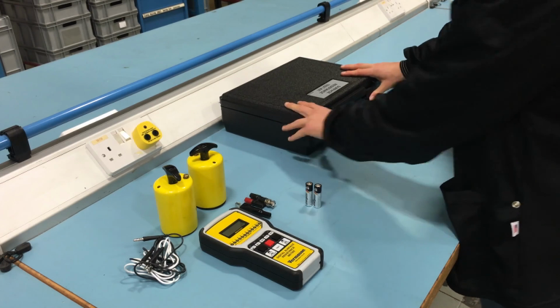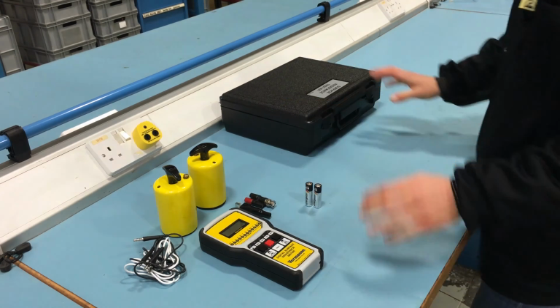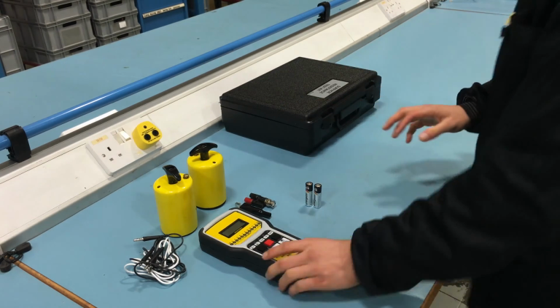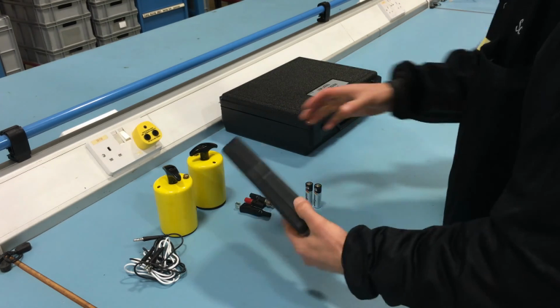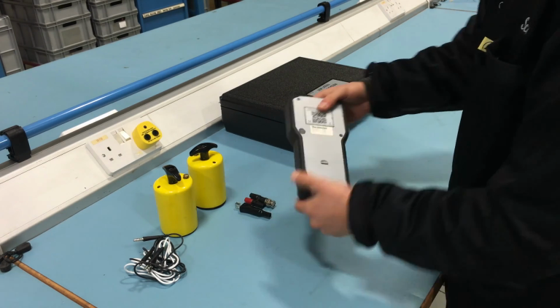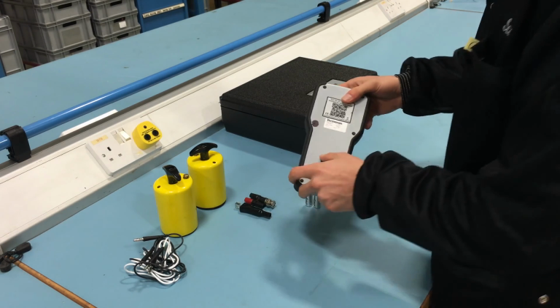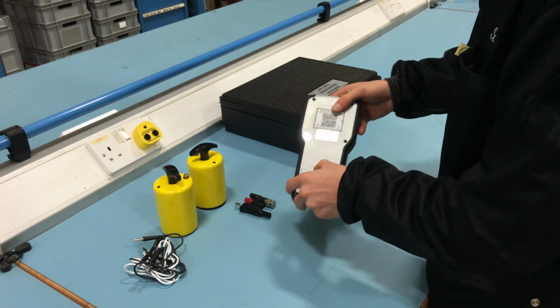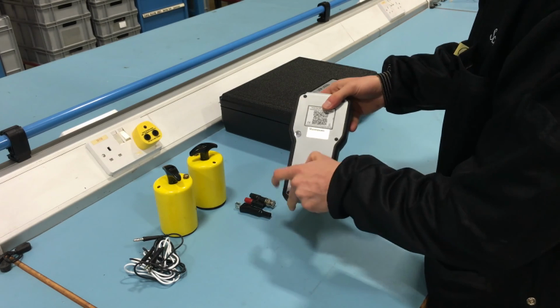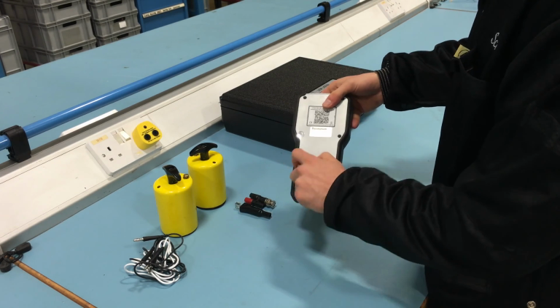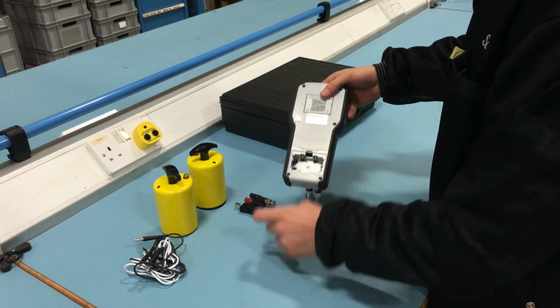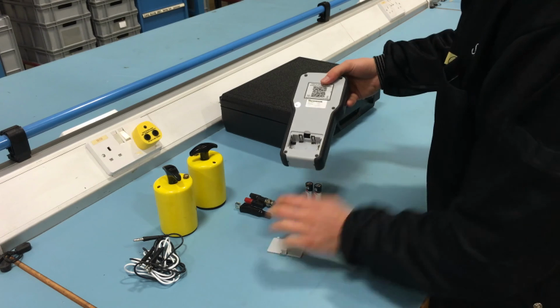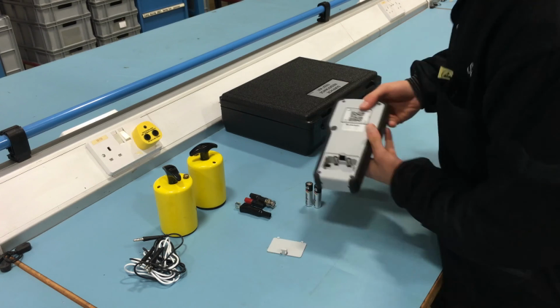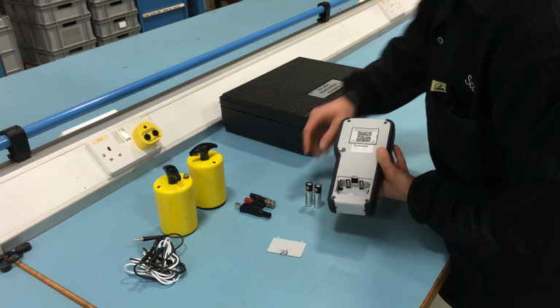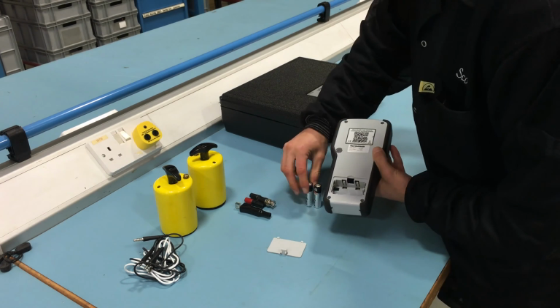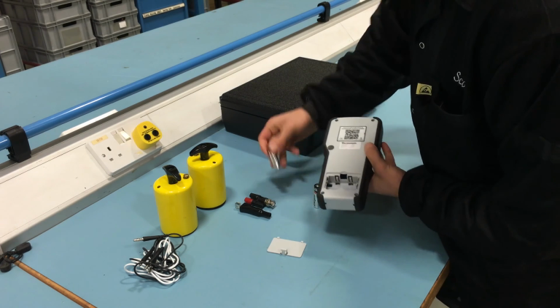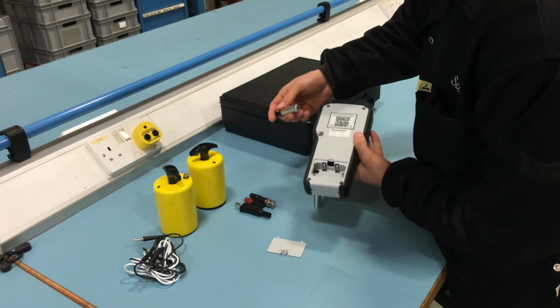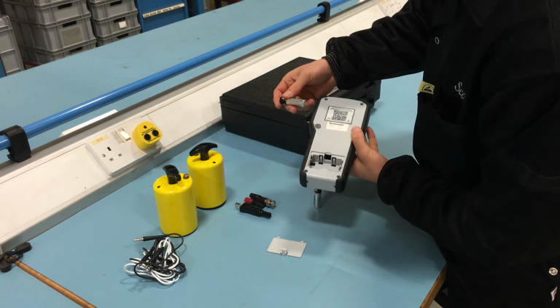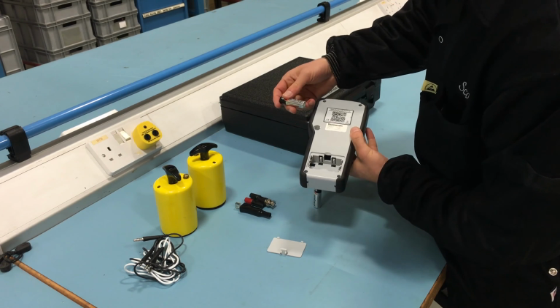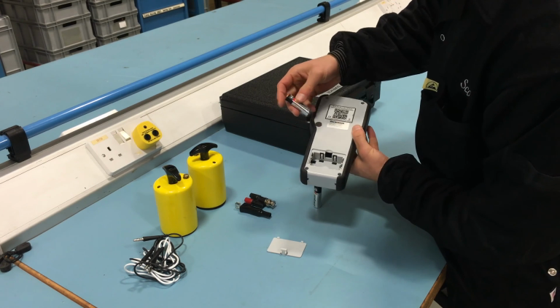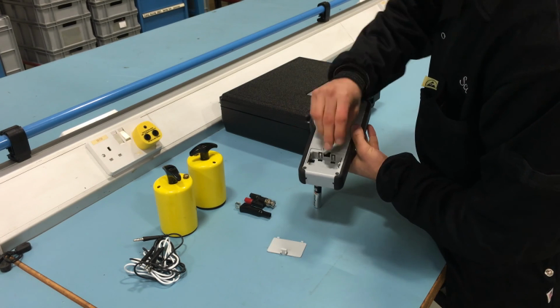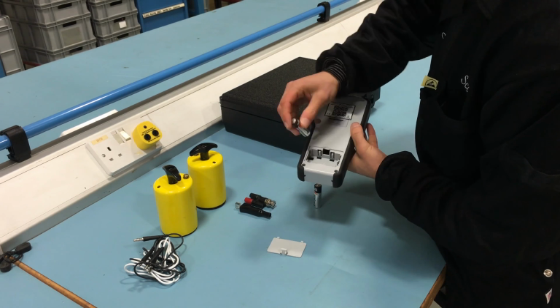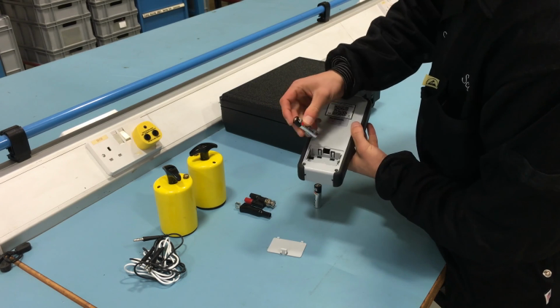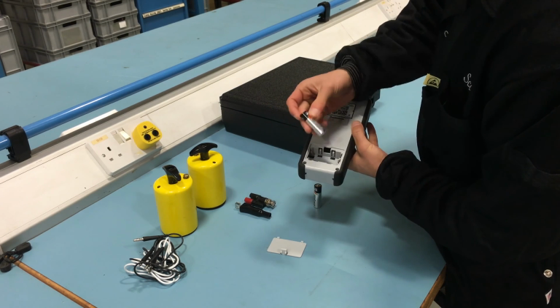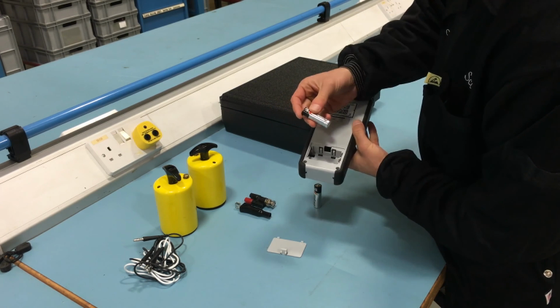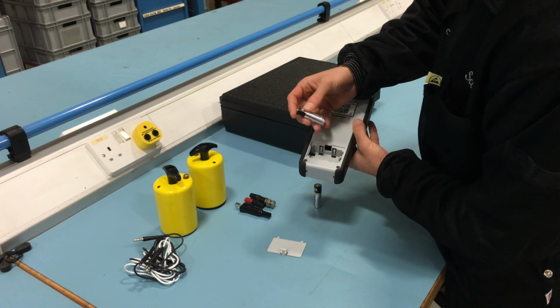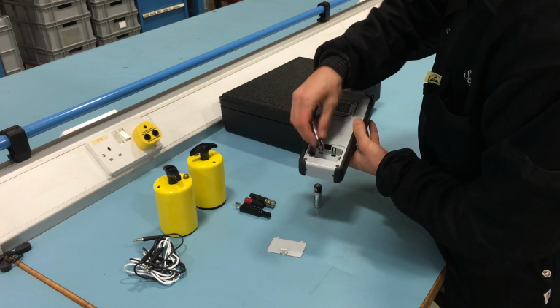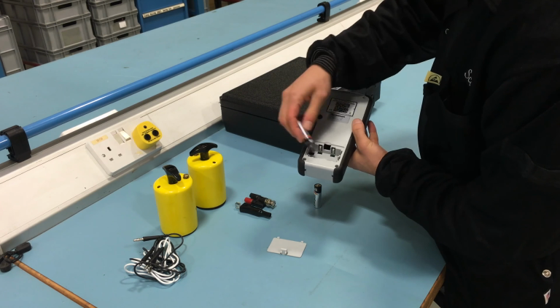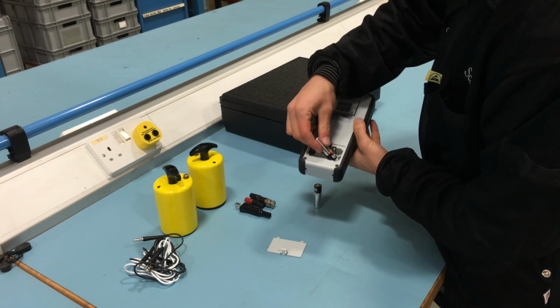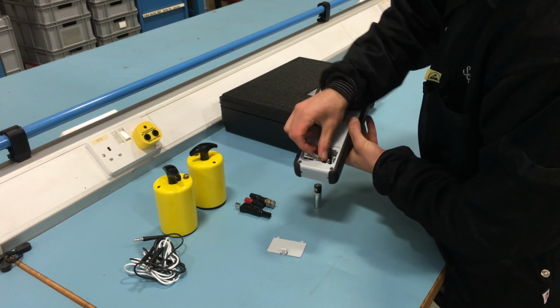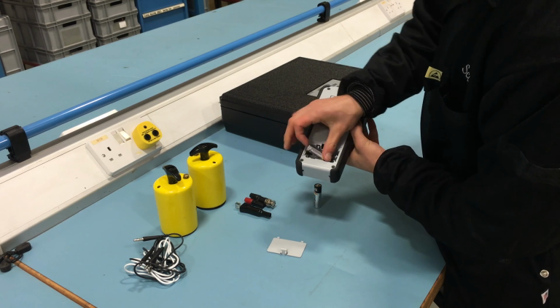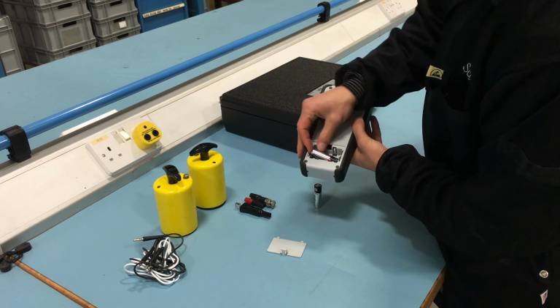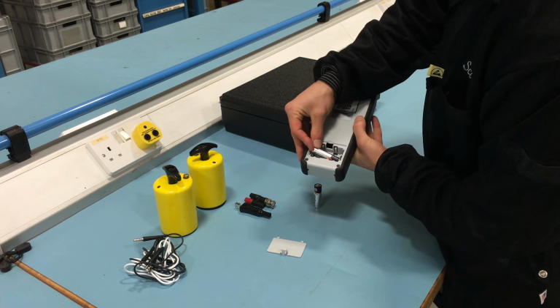Before first use, install the two AA alkaline batteries needed to power the meter. Ensure that the battery polarities are orientated in the correct fashion to avoid any possible circuit damage.